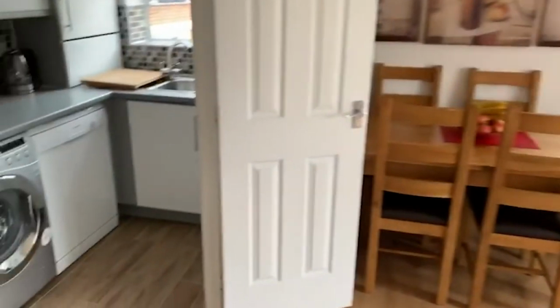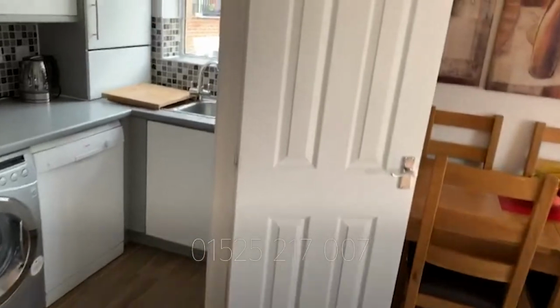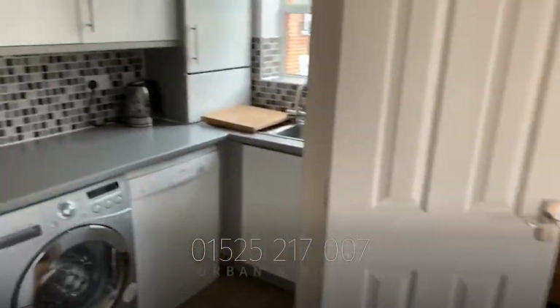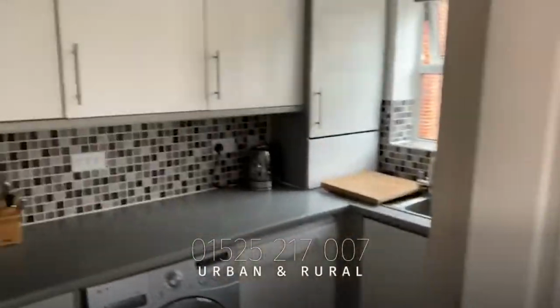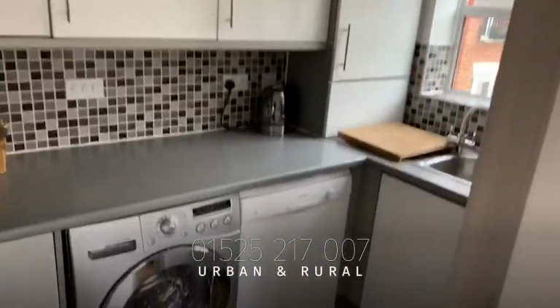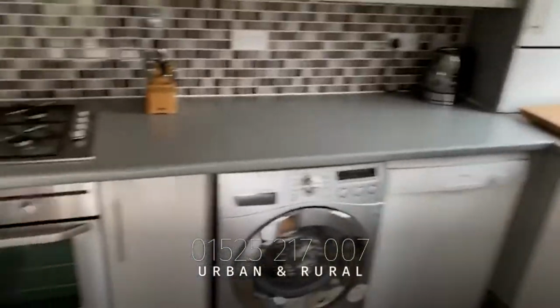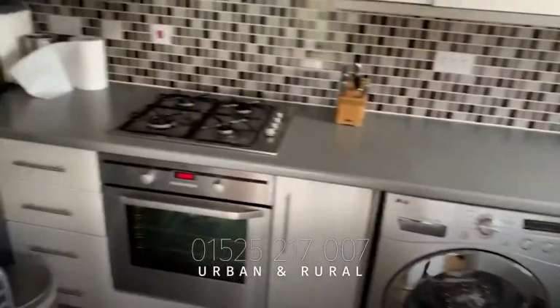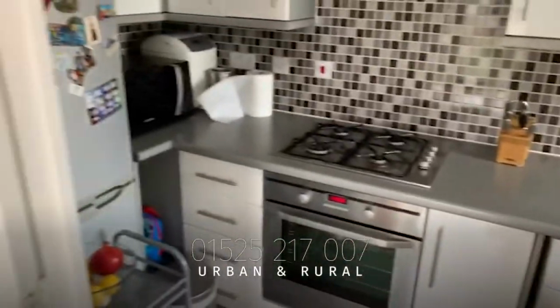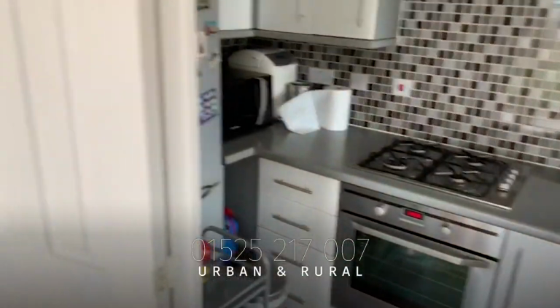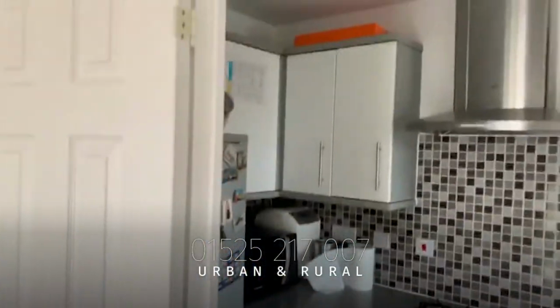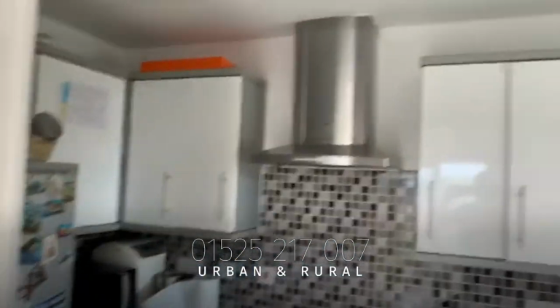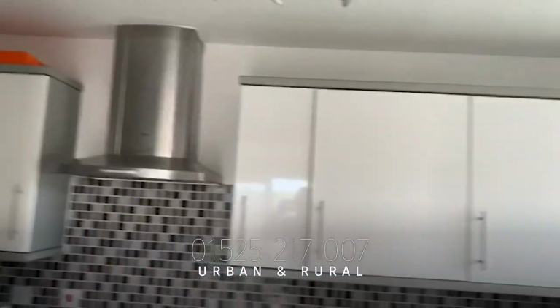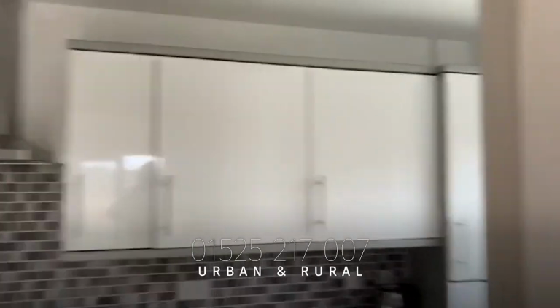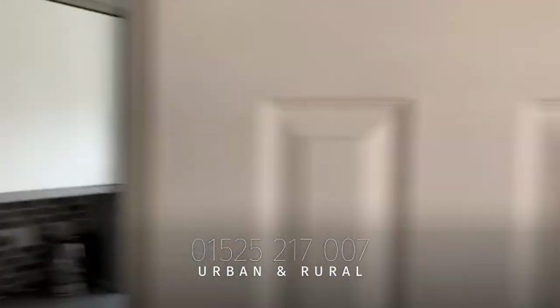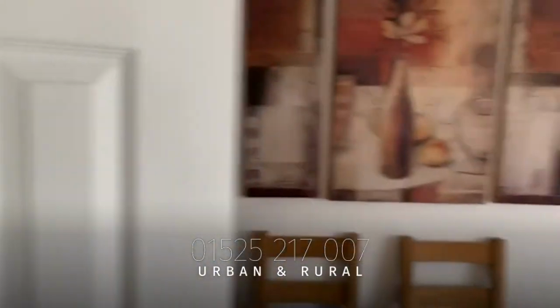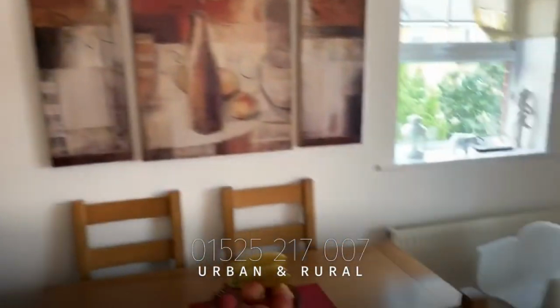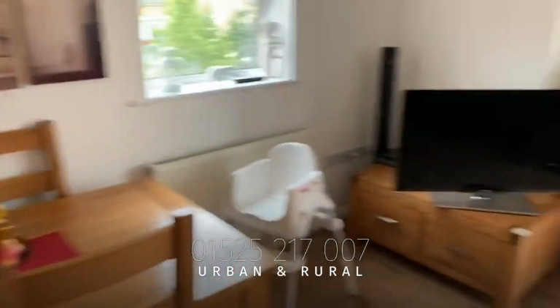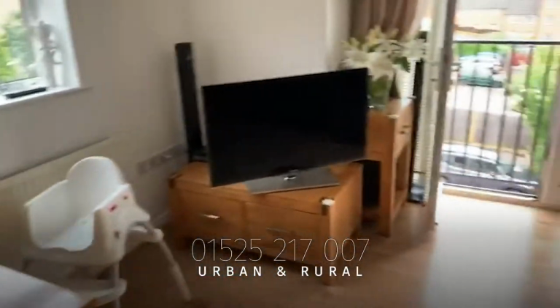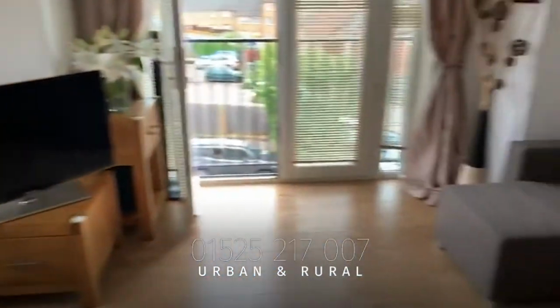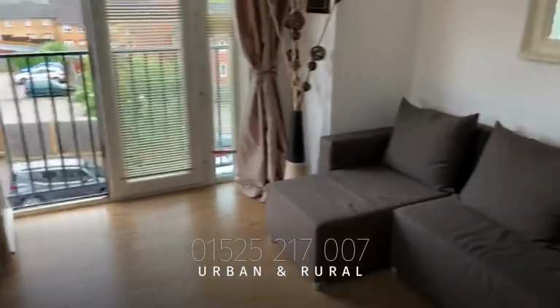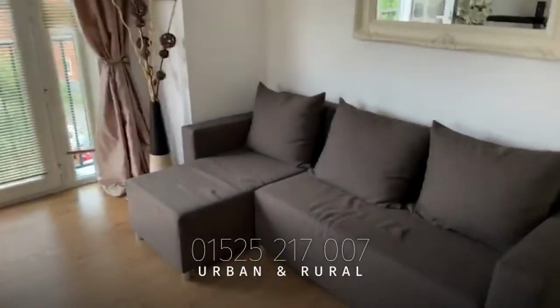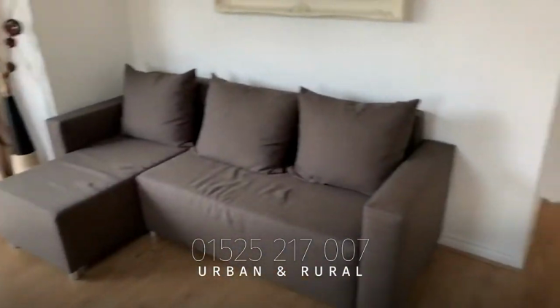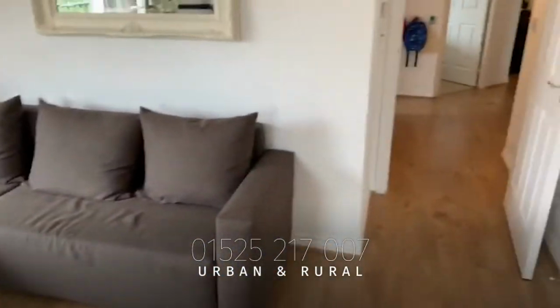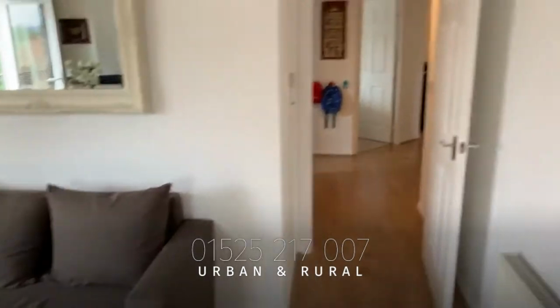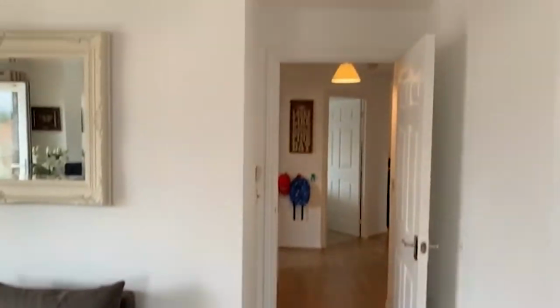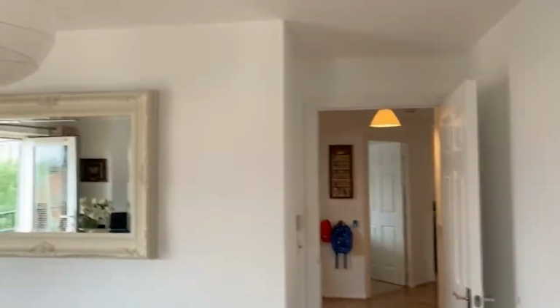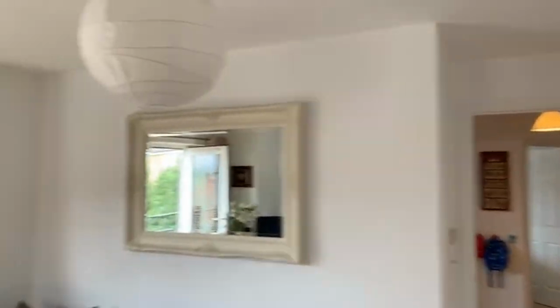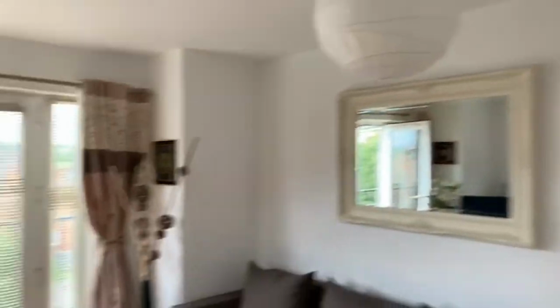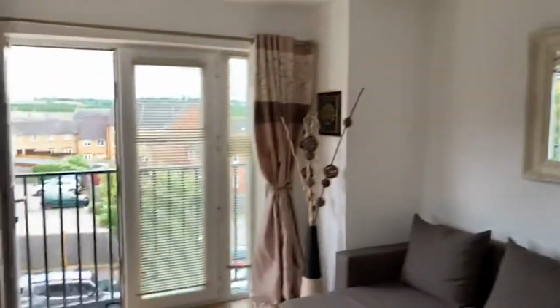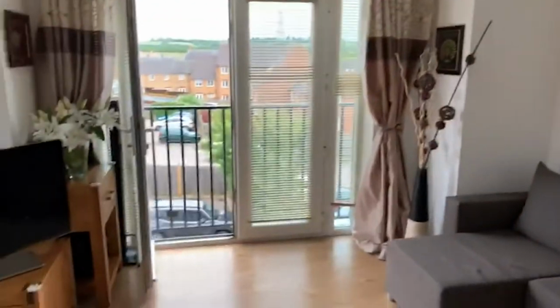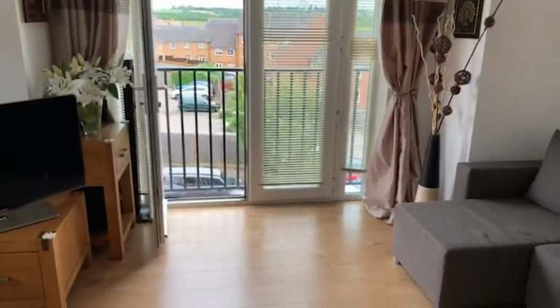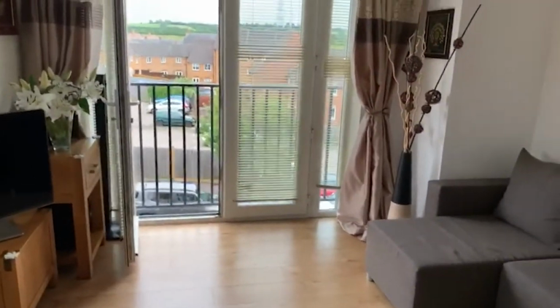And then finally the kitchen — again good condition, well maintained and well looked after. On the market for a guide price of £190,000. Give us a call to book your viewing, thank you.